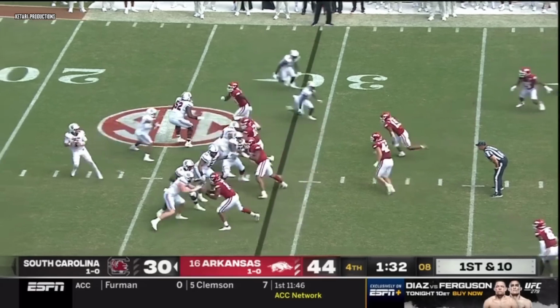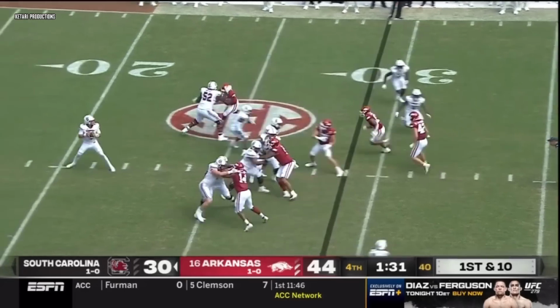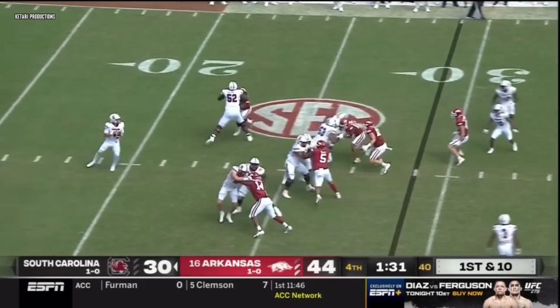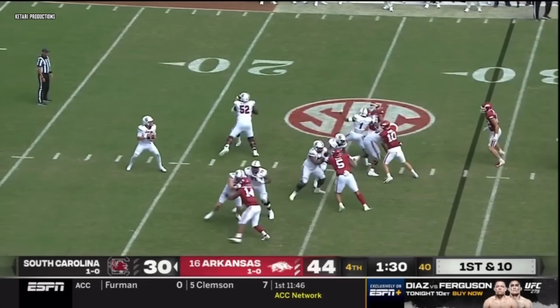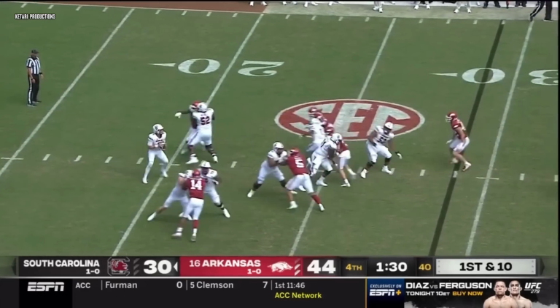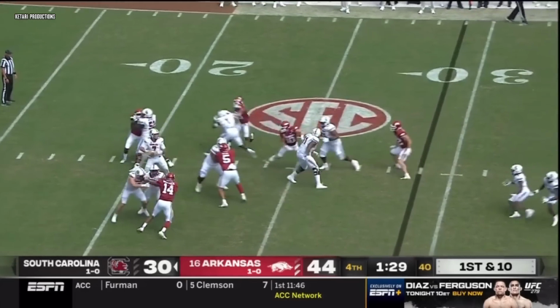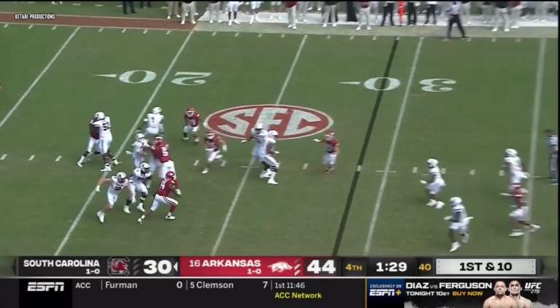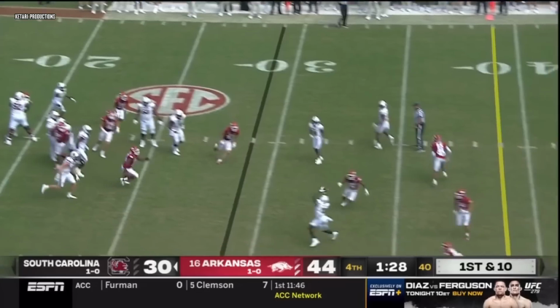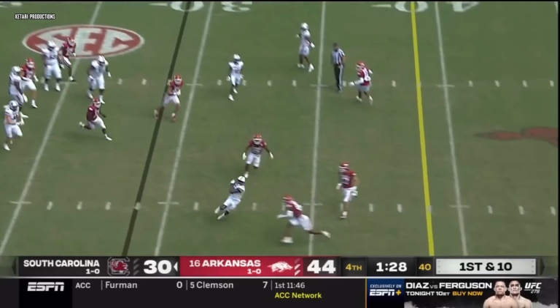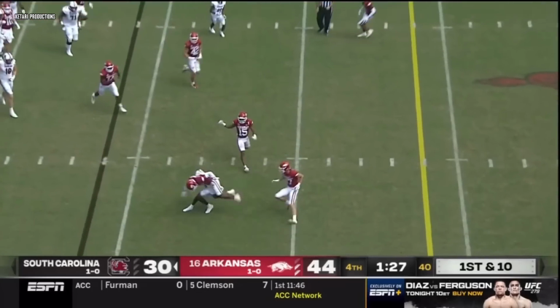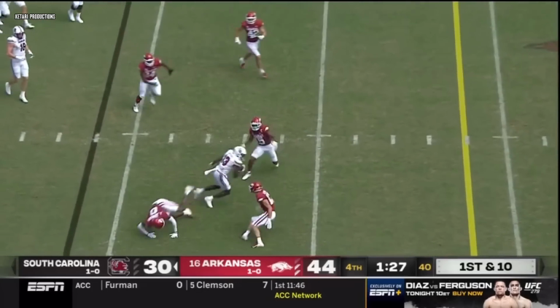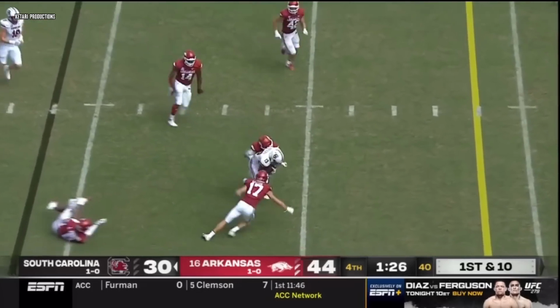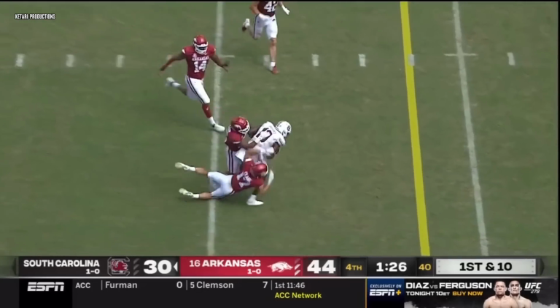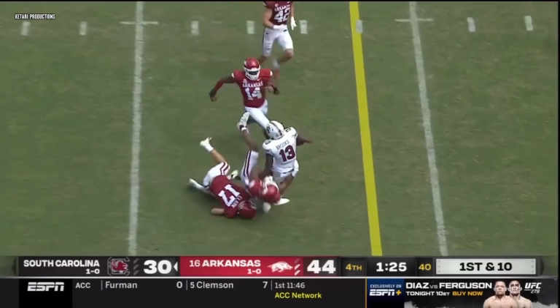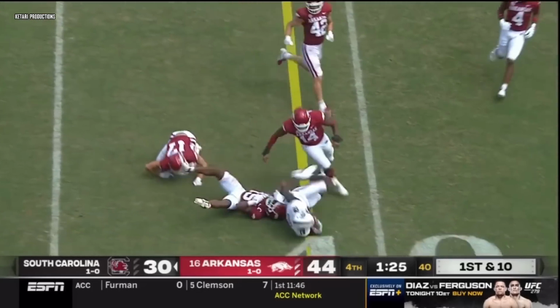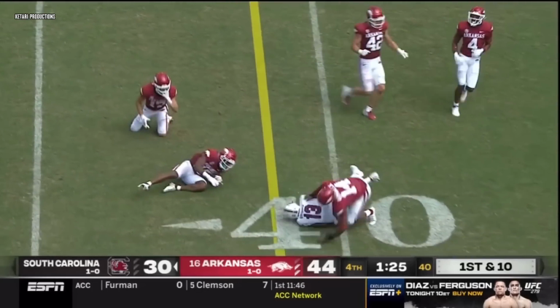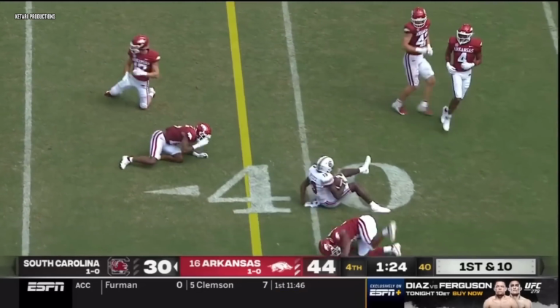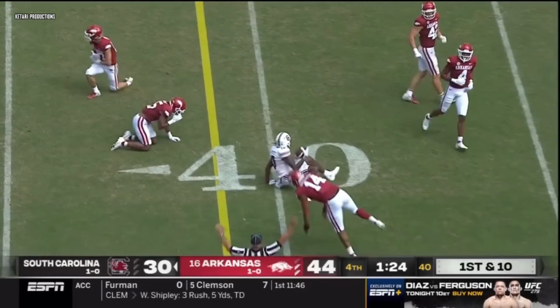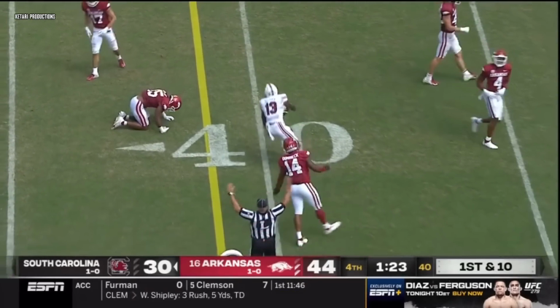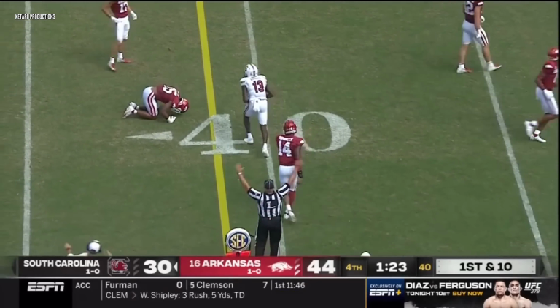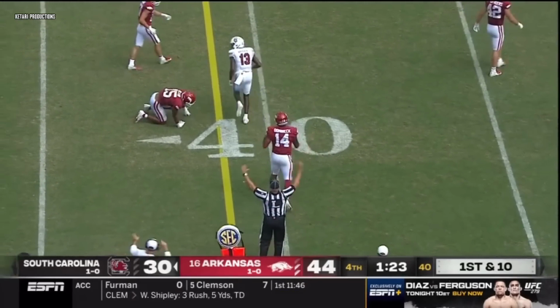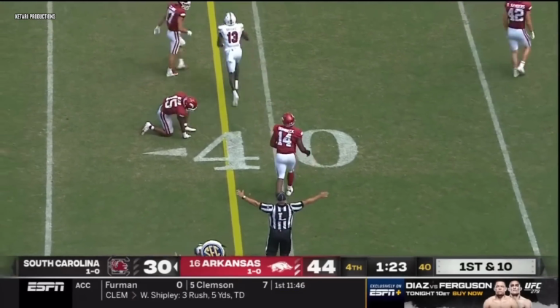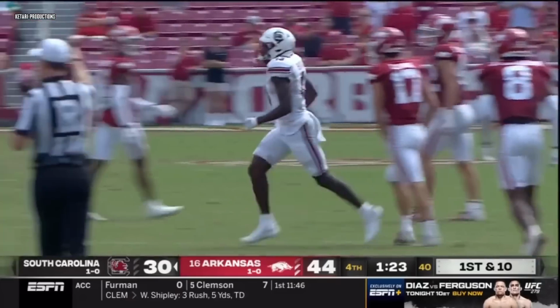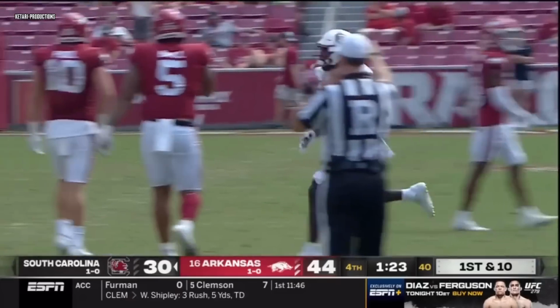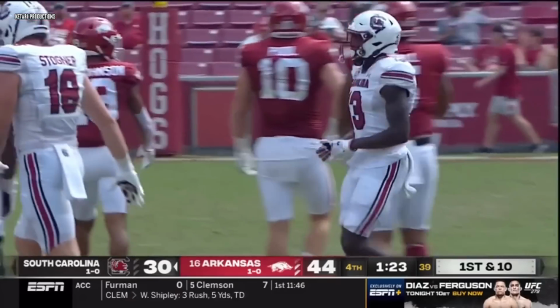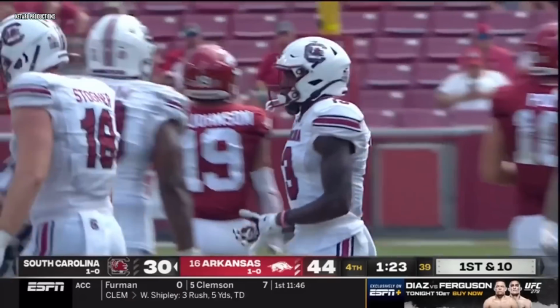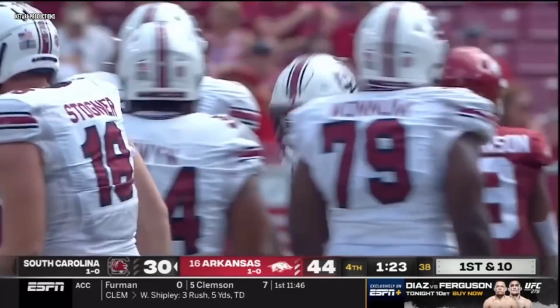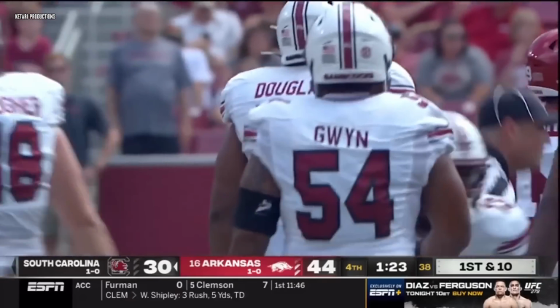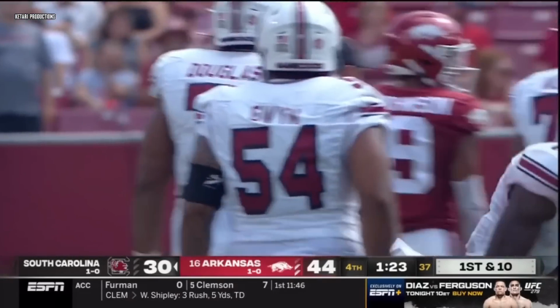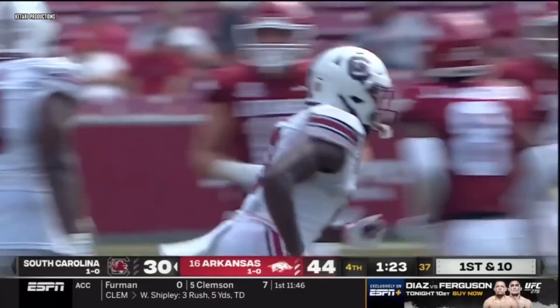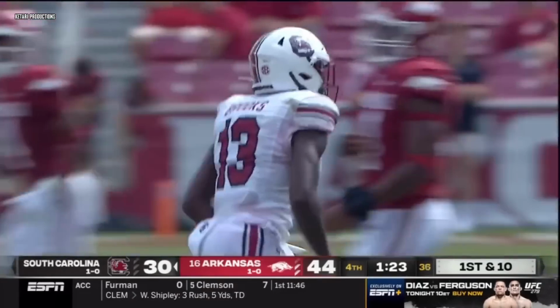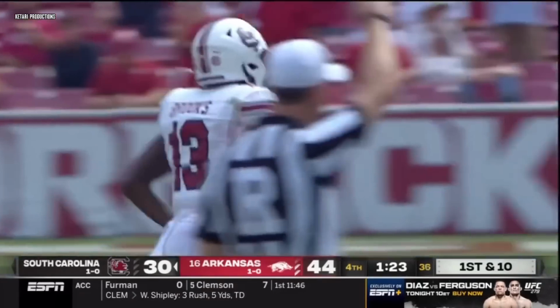They bring four, now five. Rattler tries some crossing routes, dumps one off — got it, good catch. Breaking a tackle is Jalen Brooks at the 36-yard line. He took a shot and the lengthy receiver gains 11 yards on a tough one.